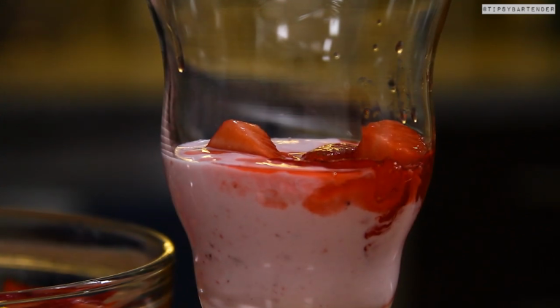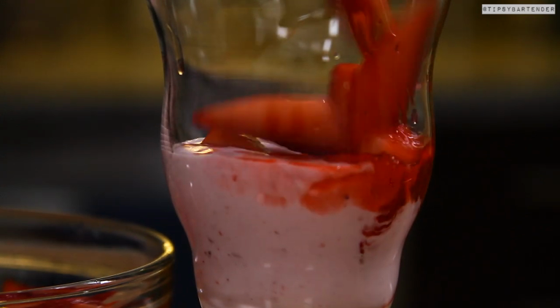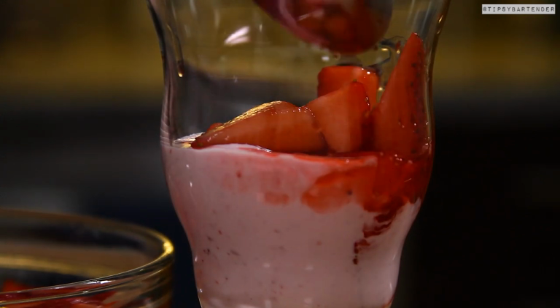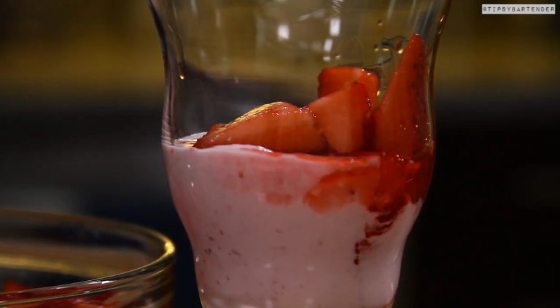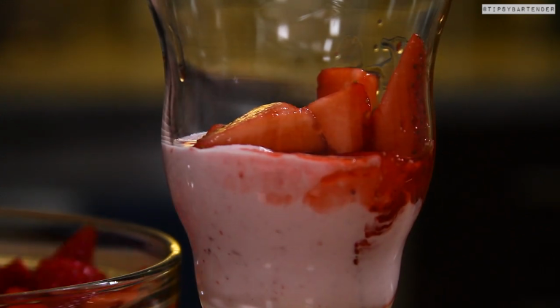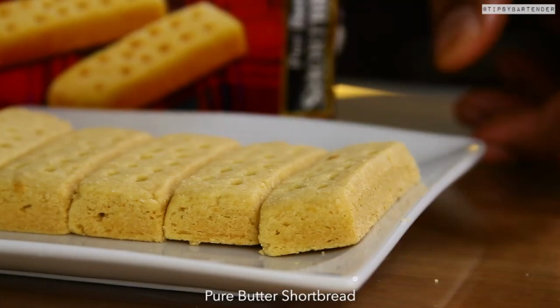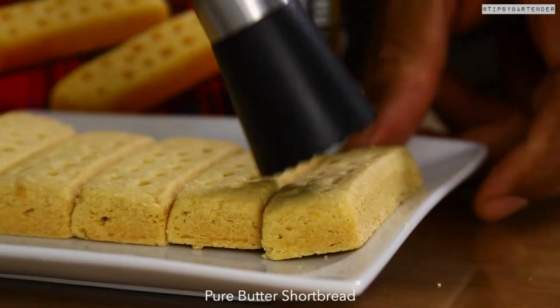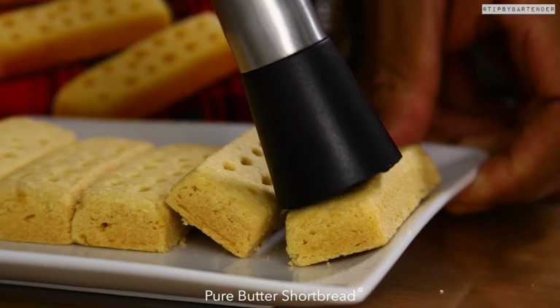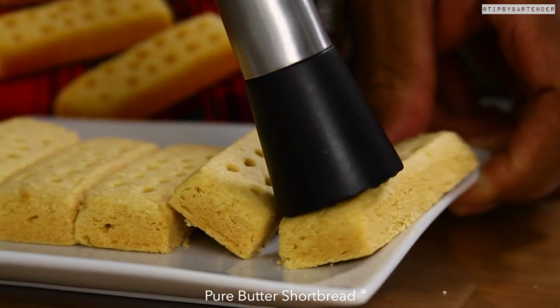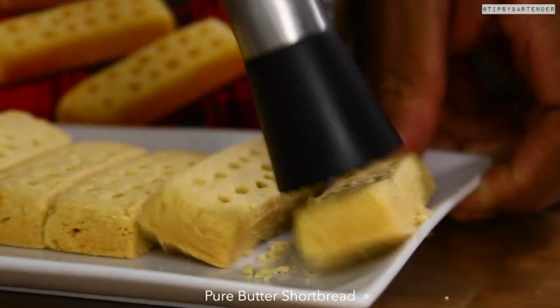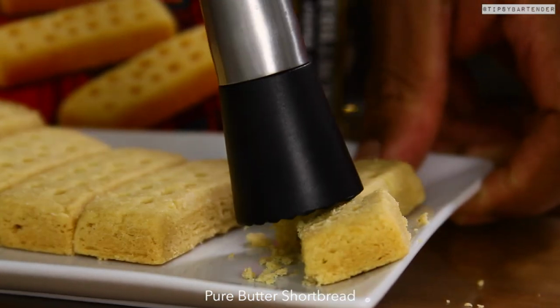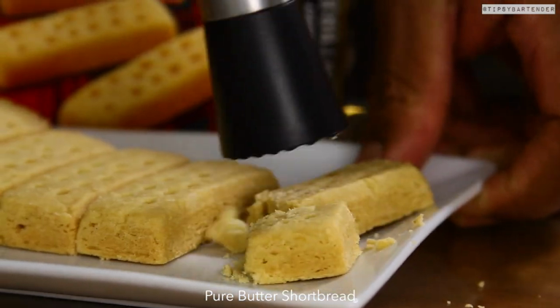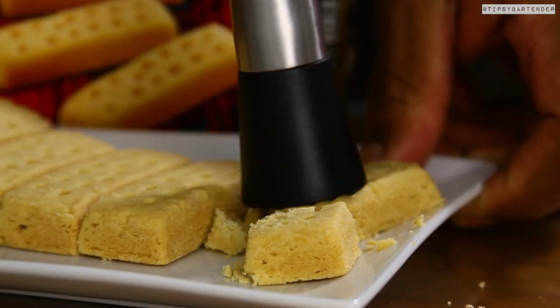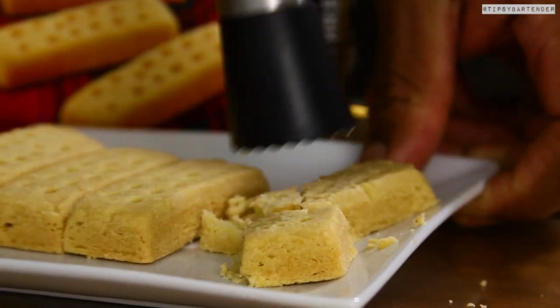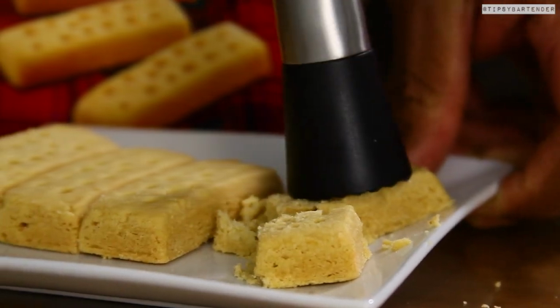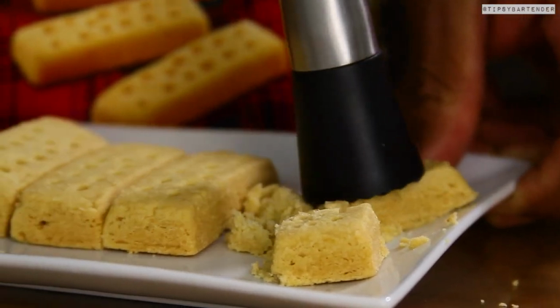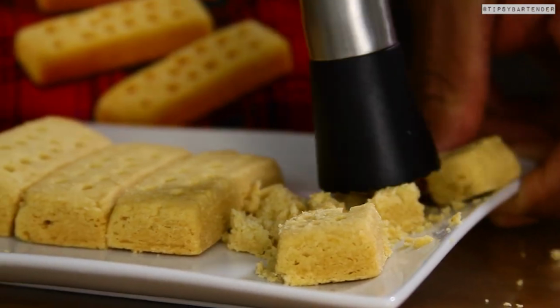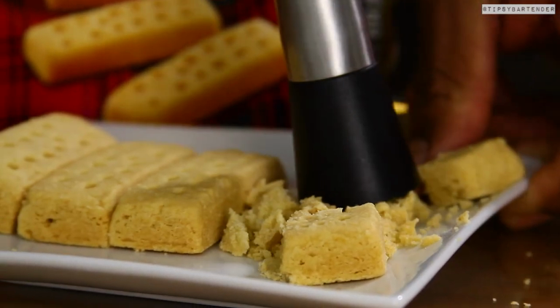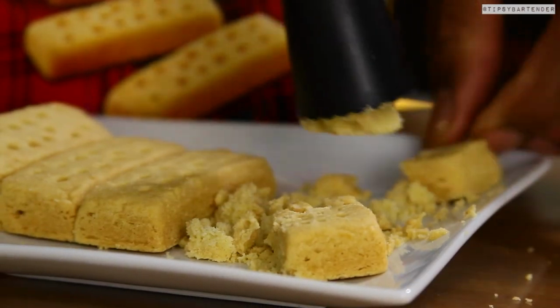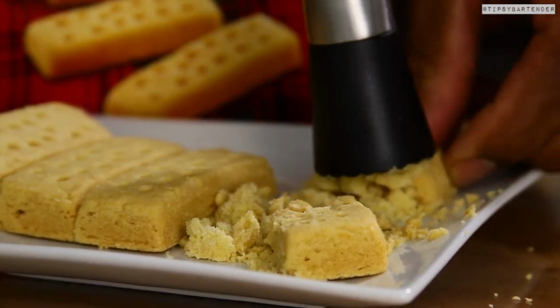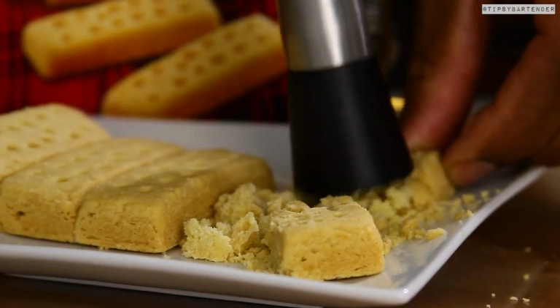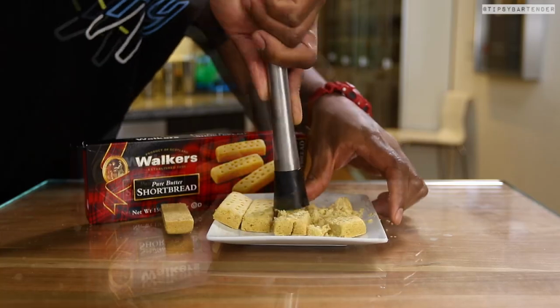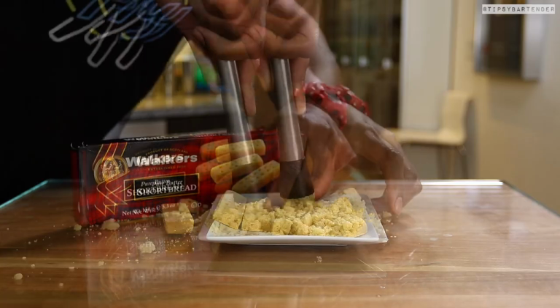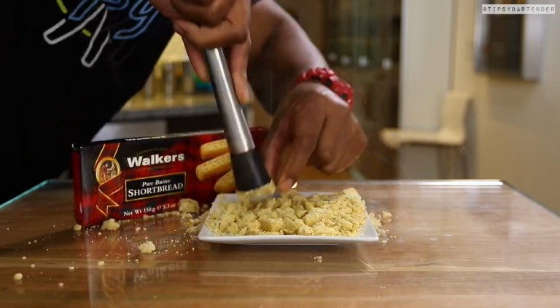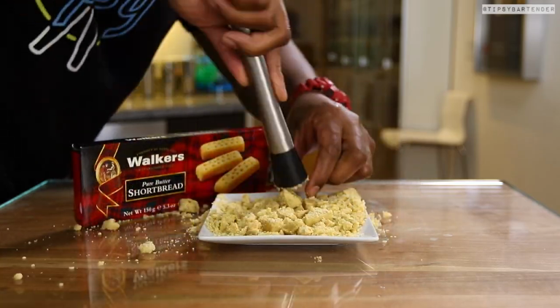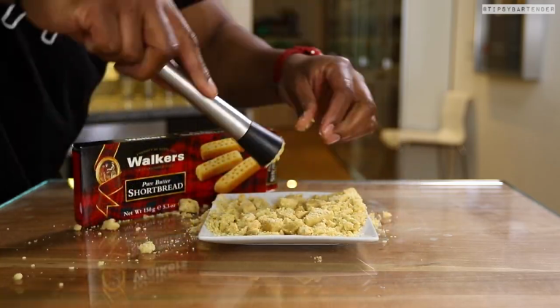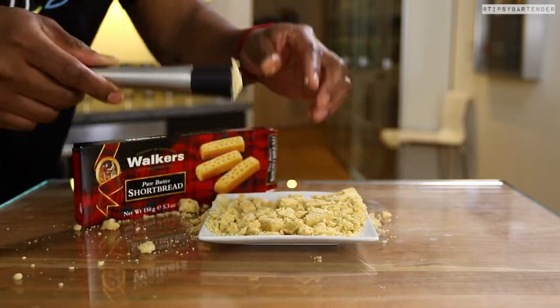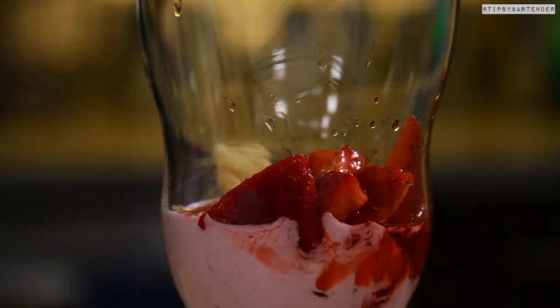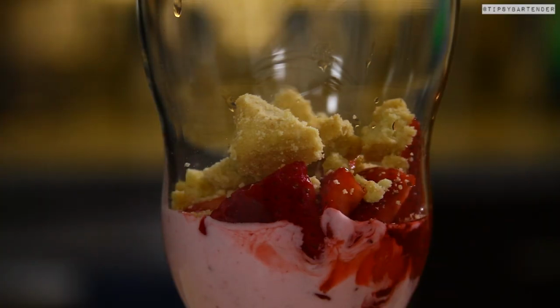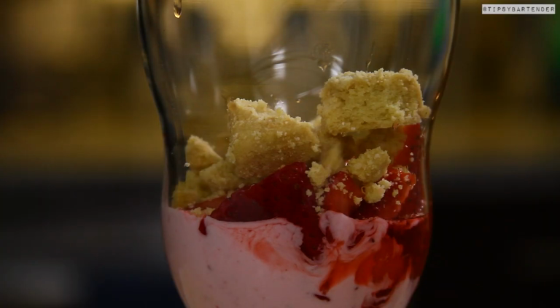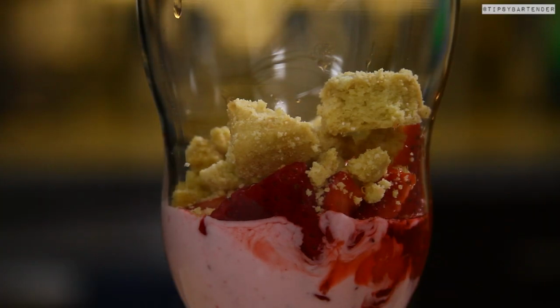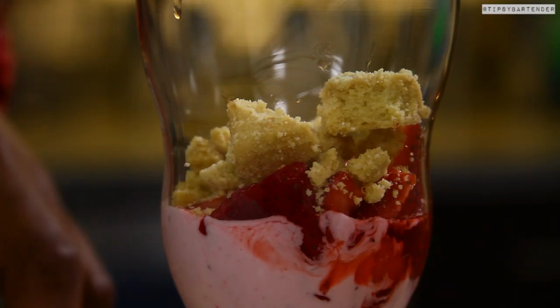Then we grab some shortcake or shortbread — I don't know what these things are, some English cookies or something. We crush them up, muddle them a little bit, and then we throw those bad boys in. That's our third layer.